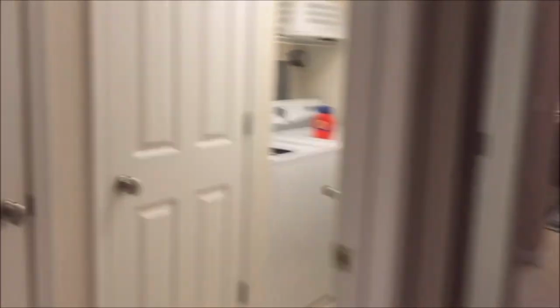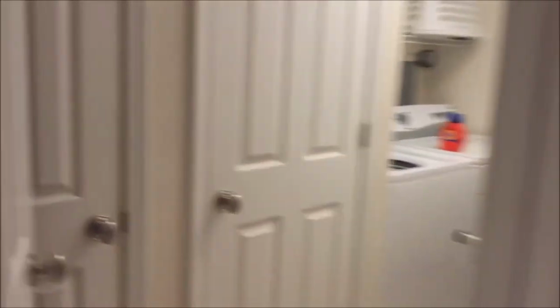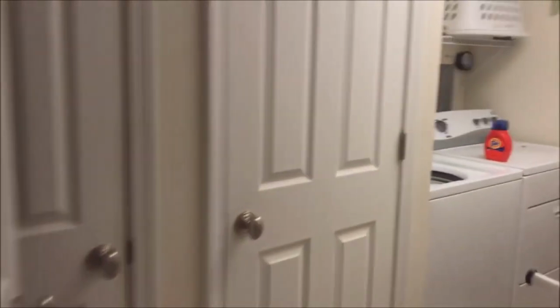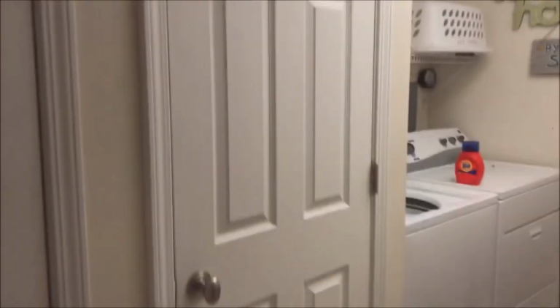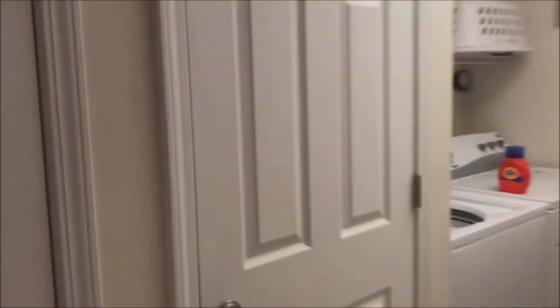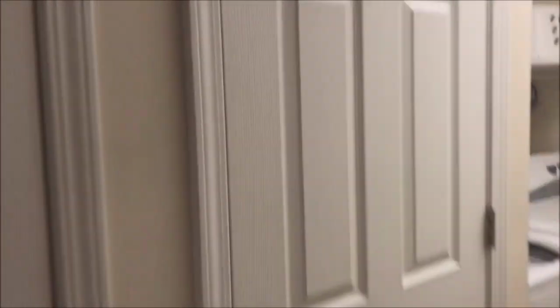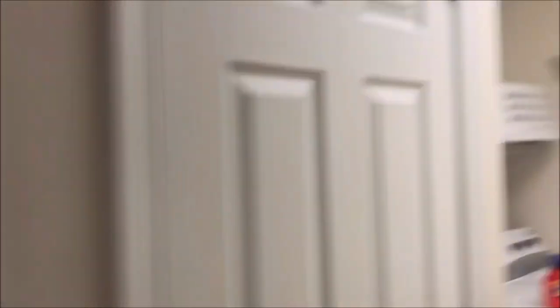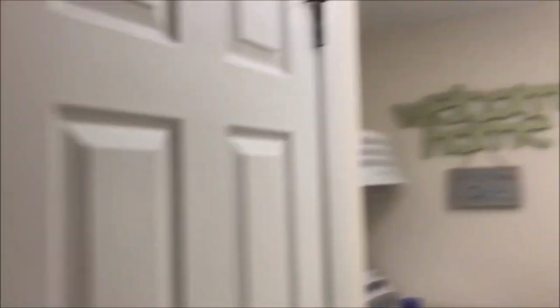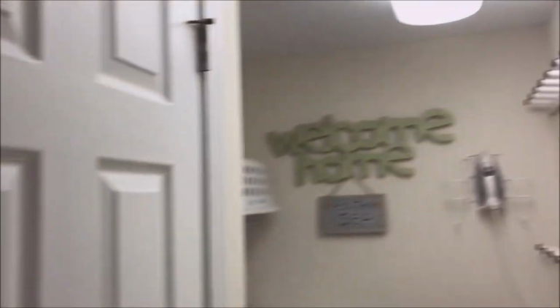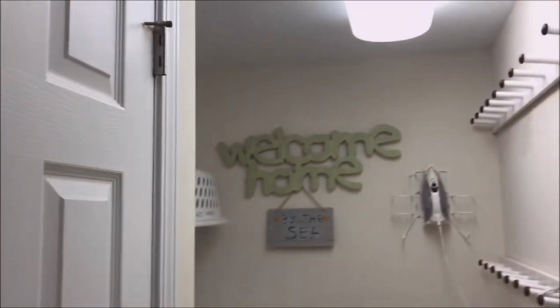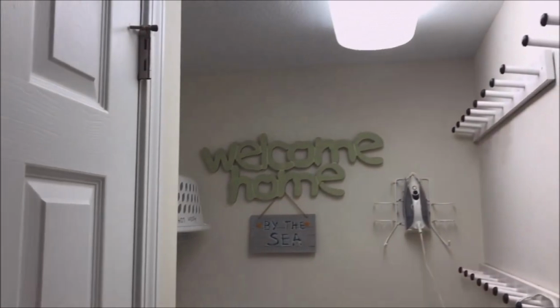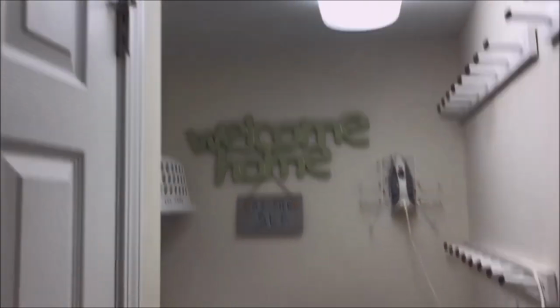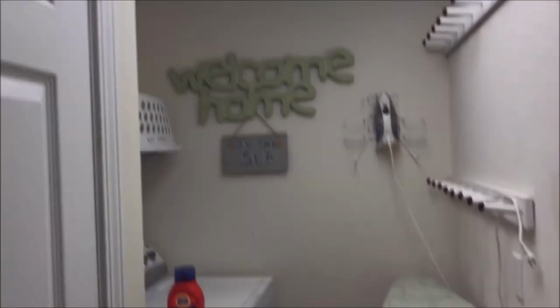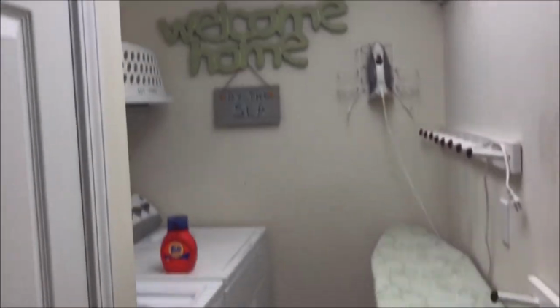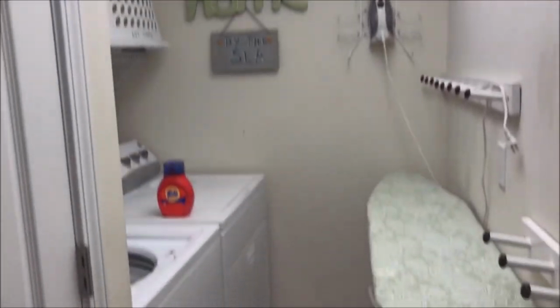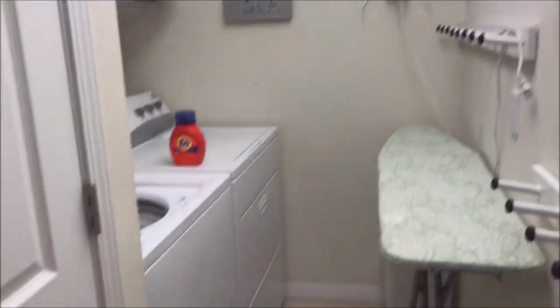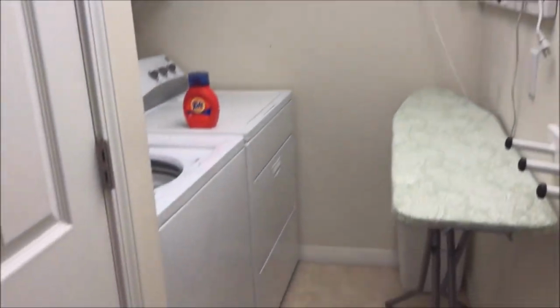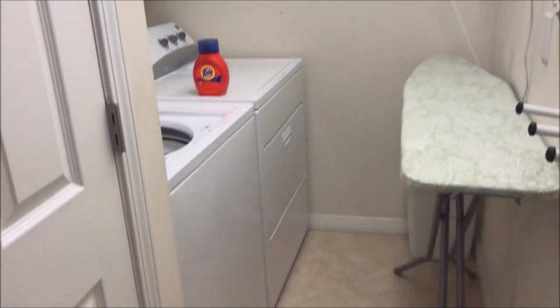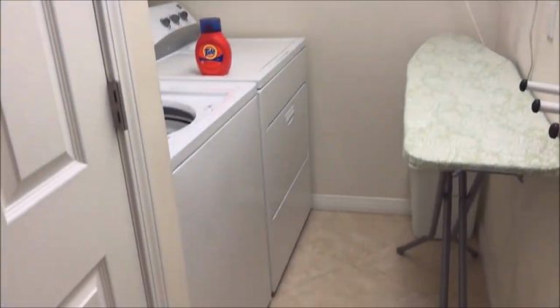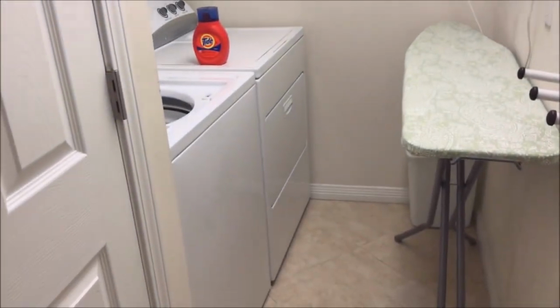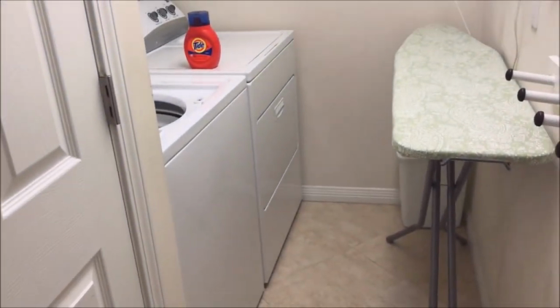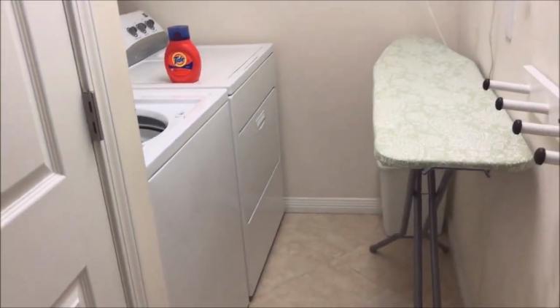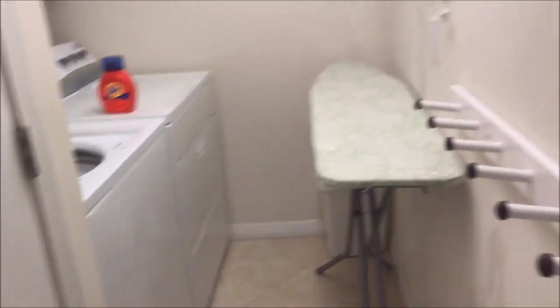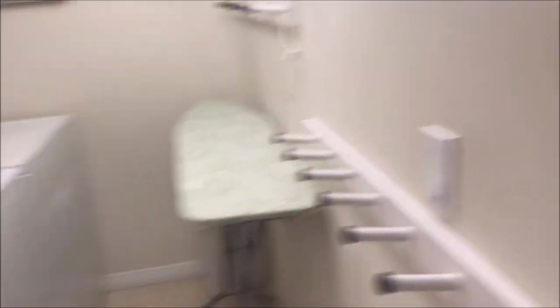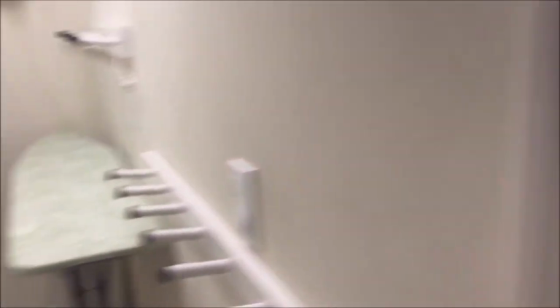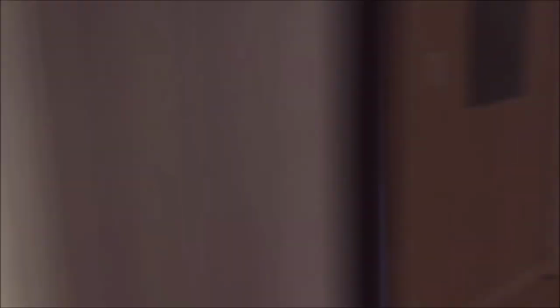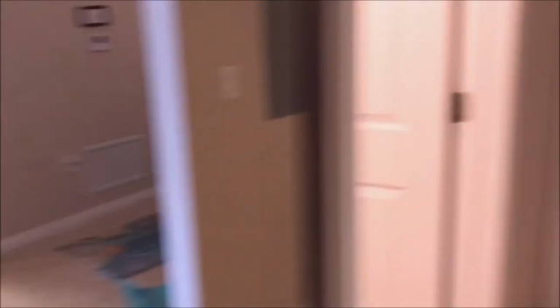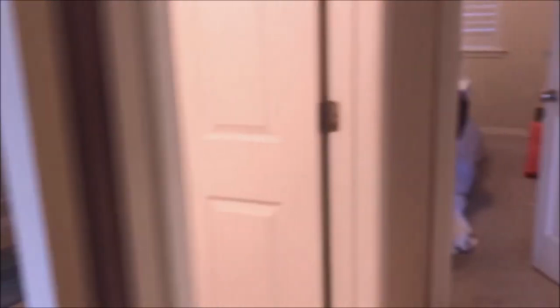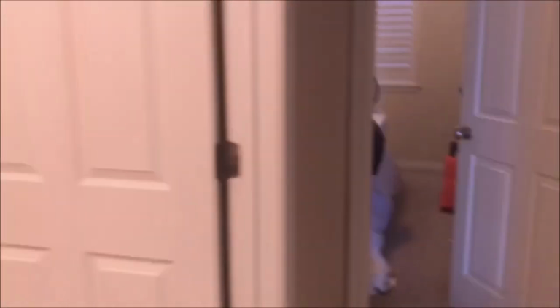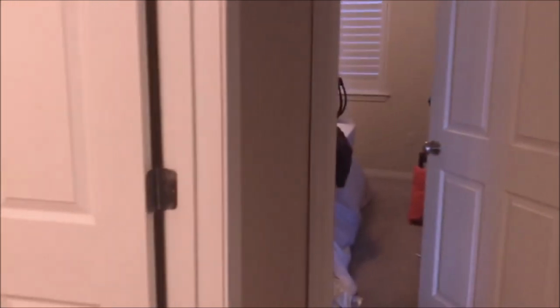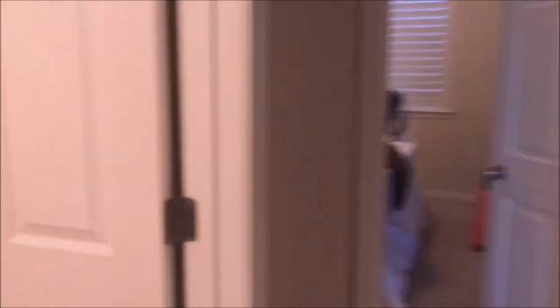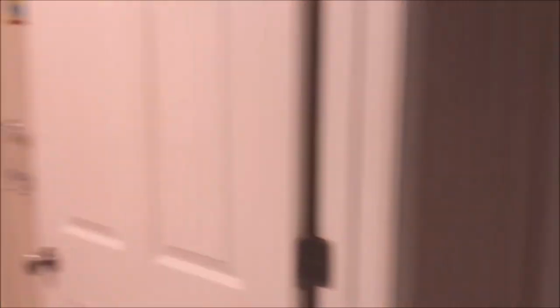Here is the laundry room — washer and dryer. And here's the bathroom.